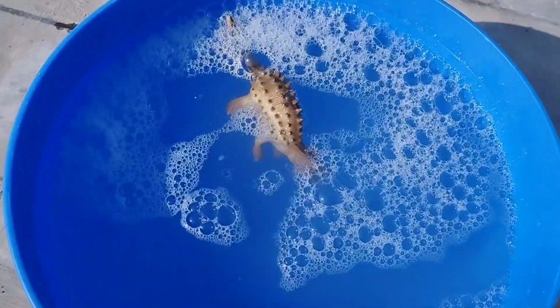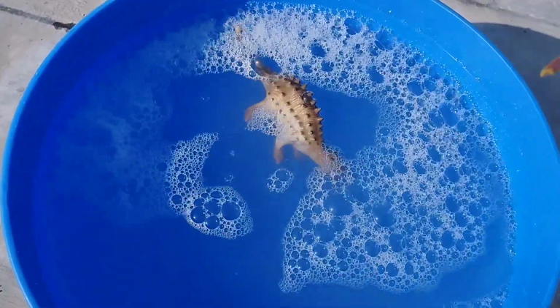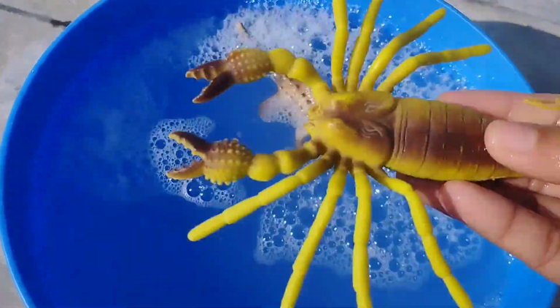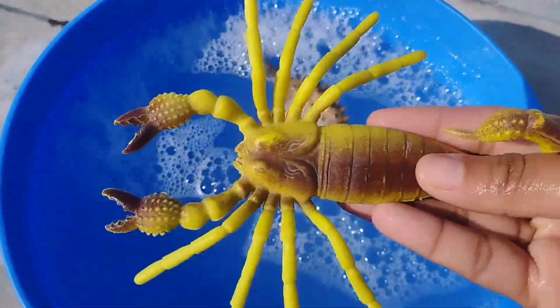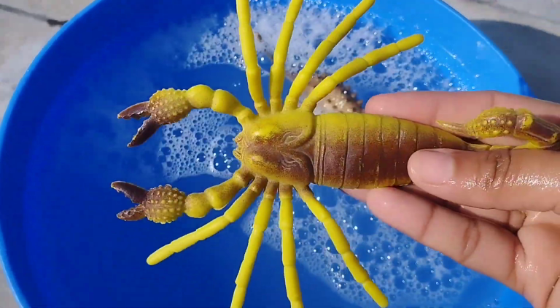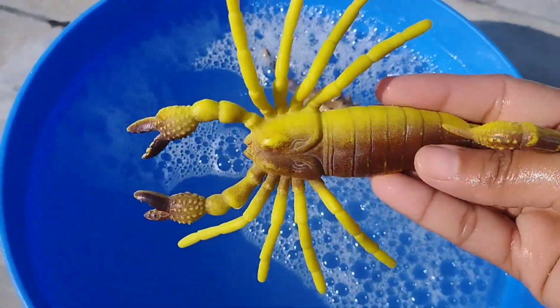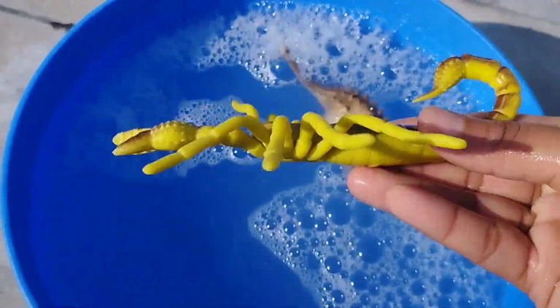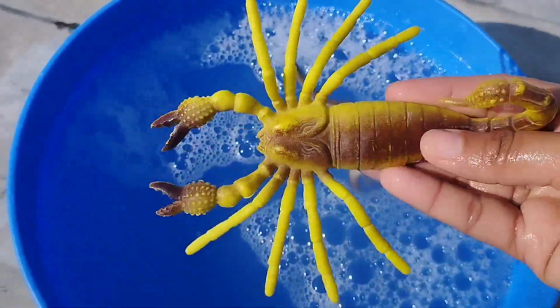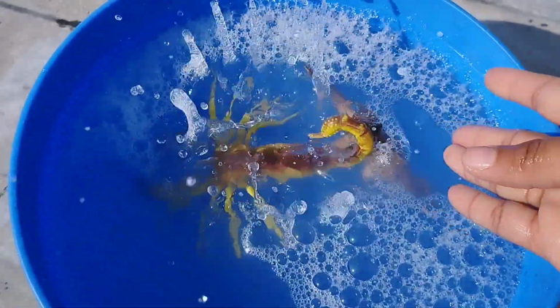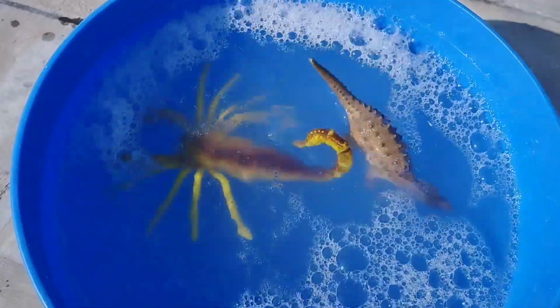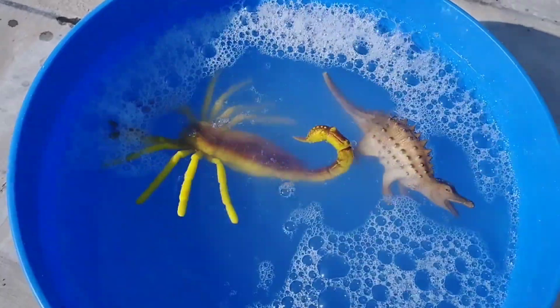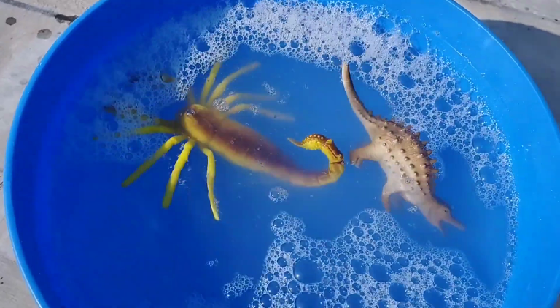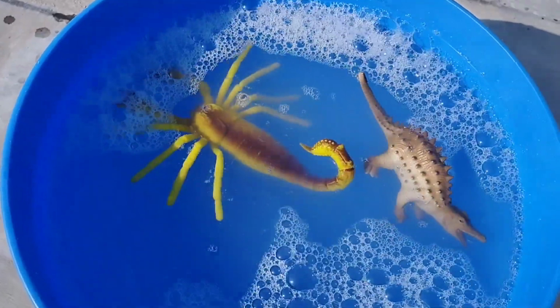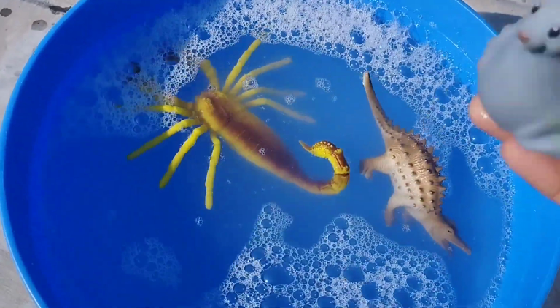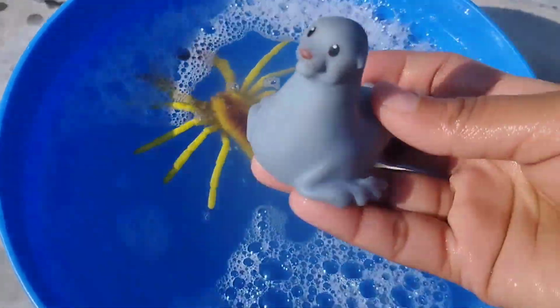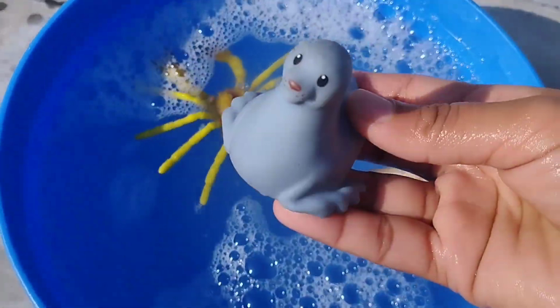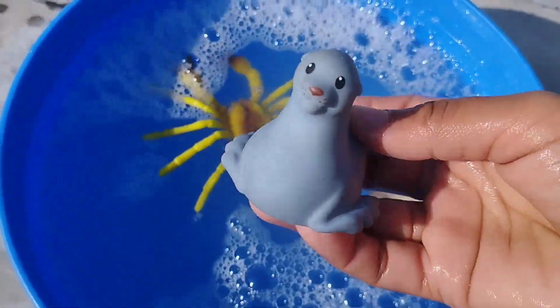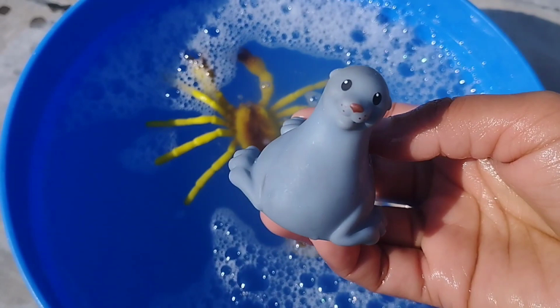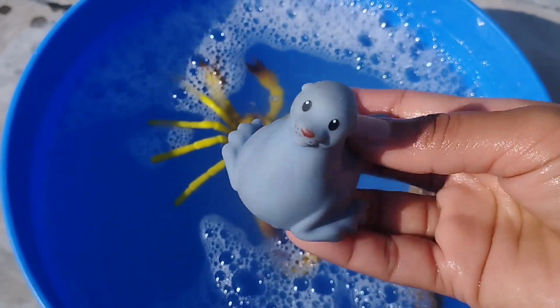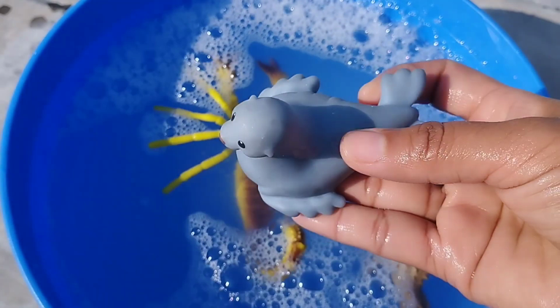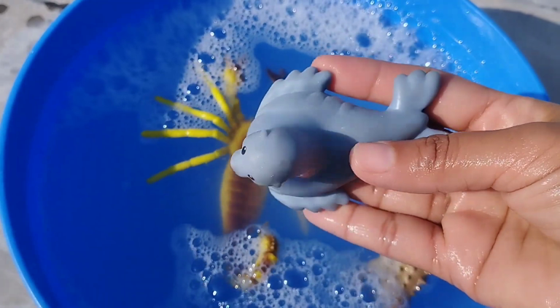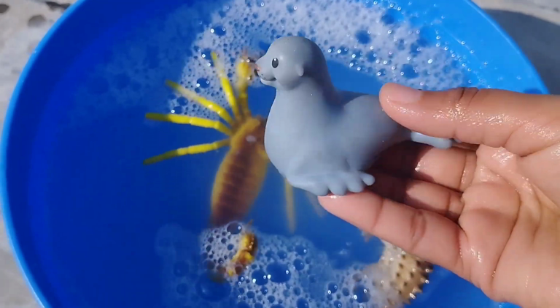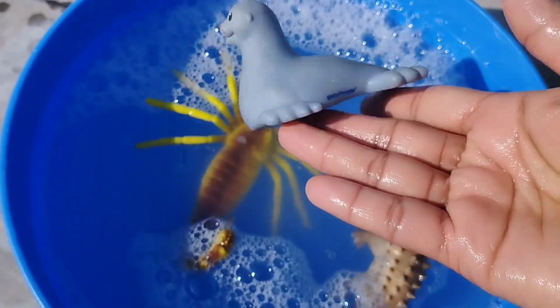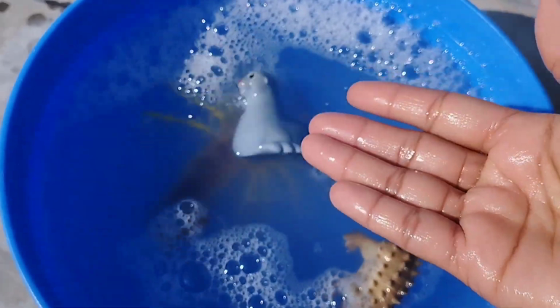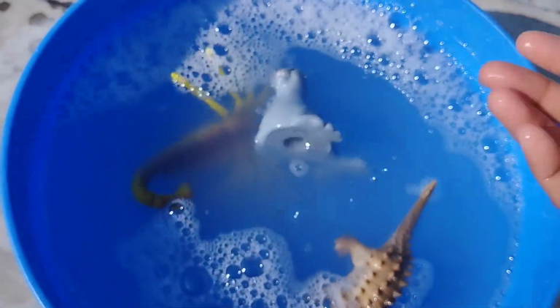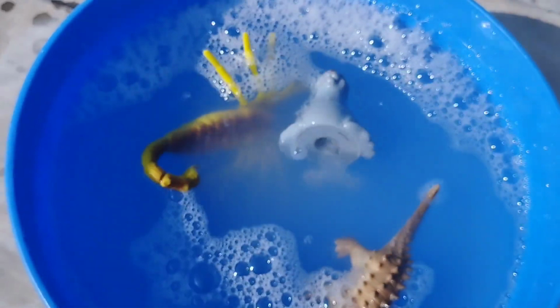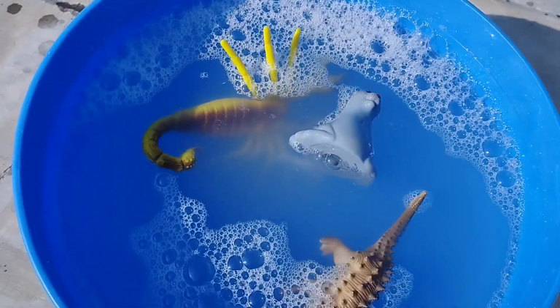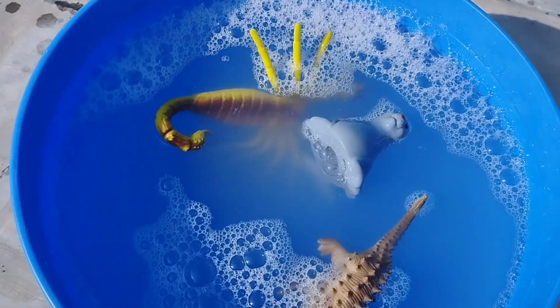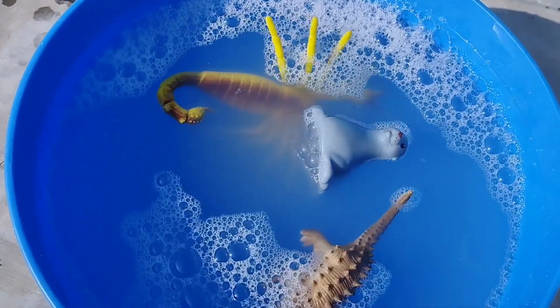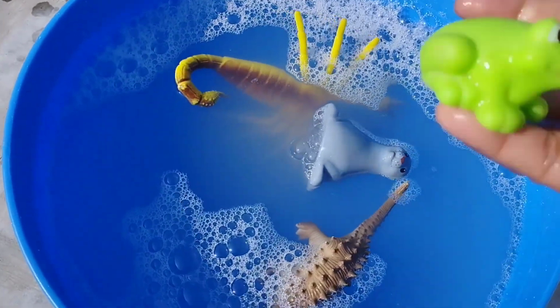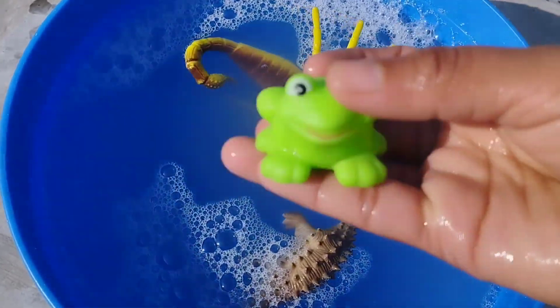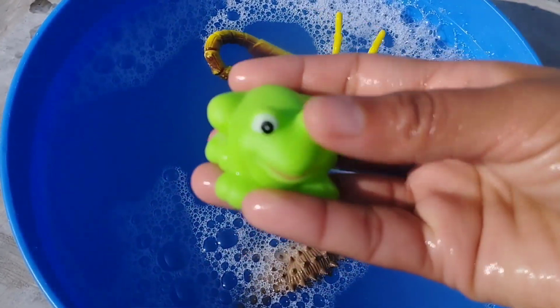The next one is a scarecrow. The next one is a seal. This is a seal.